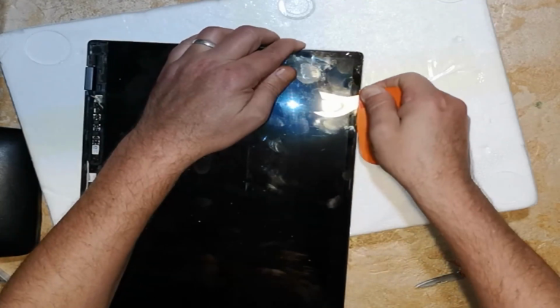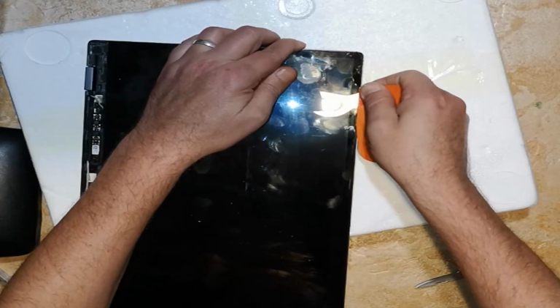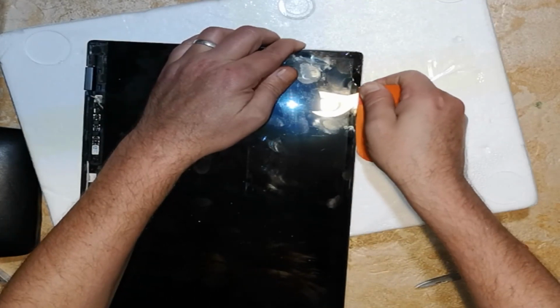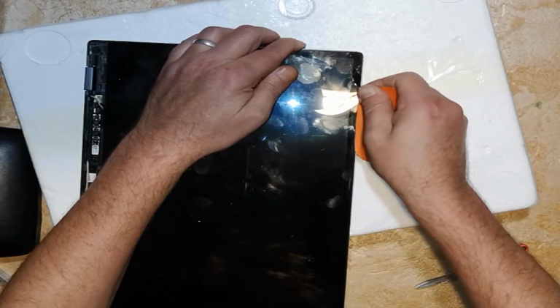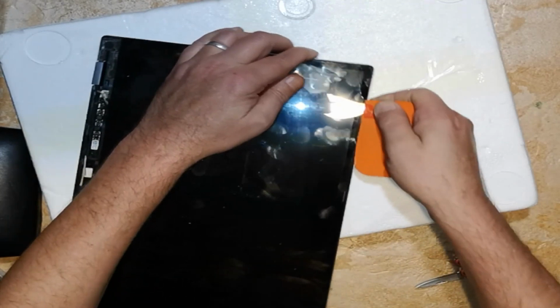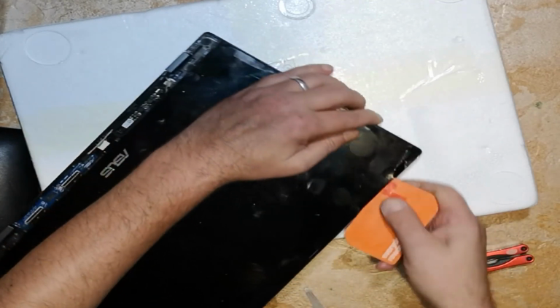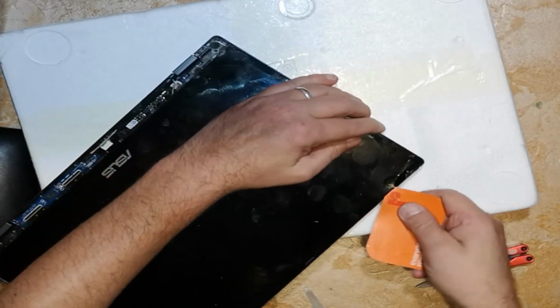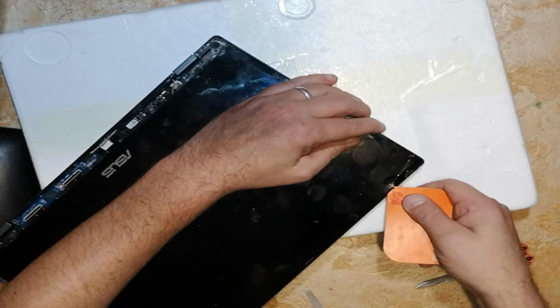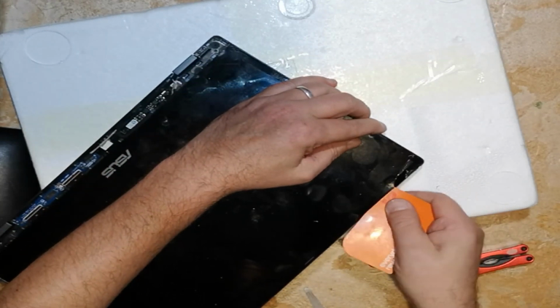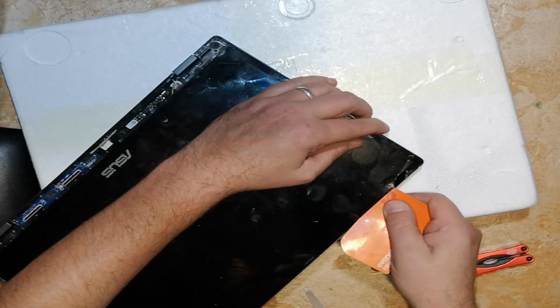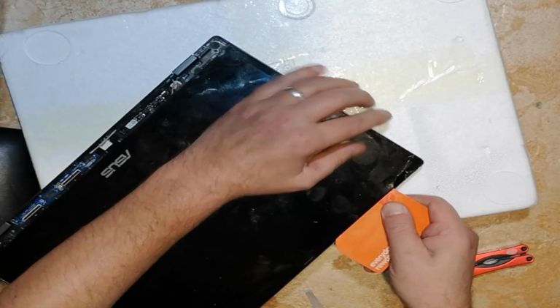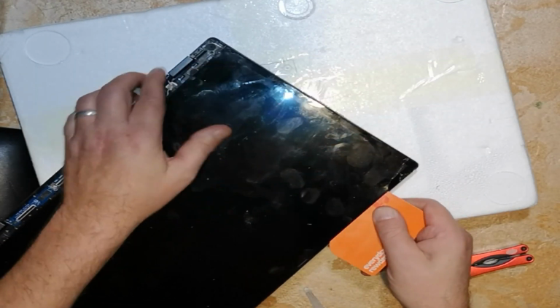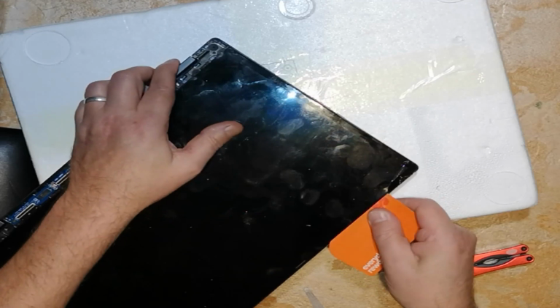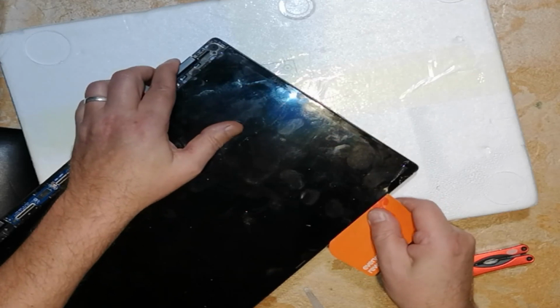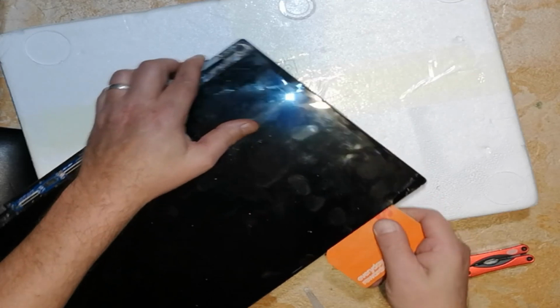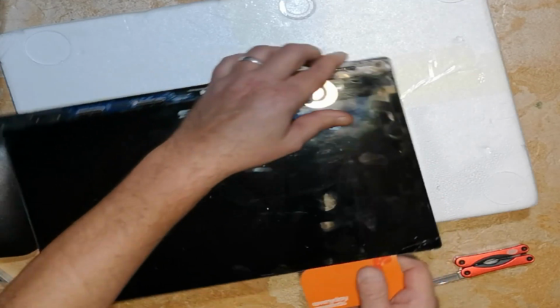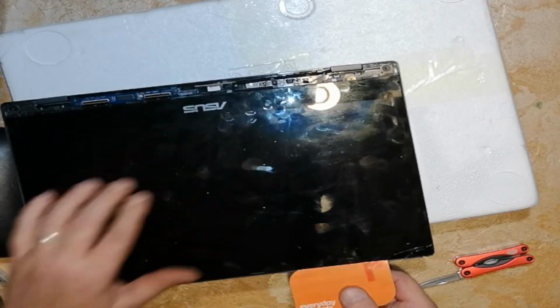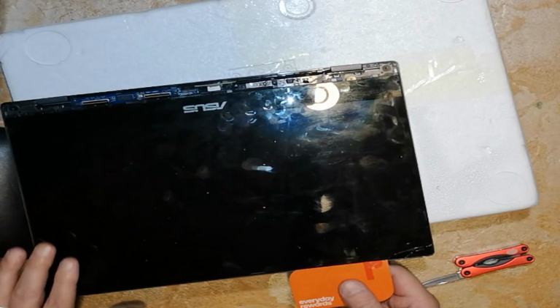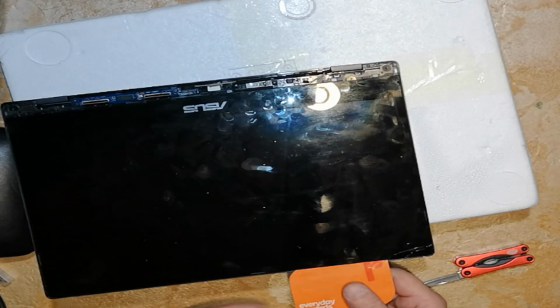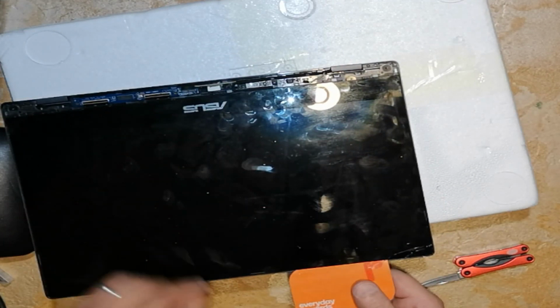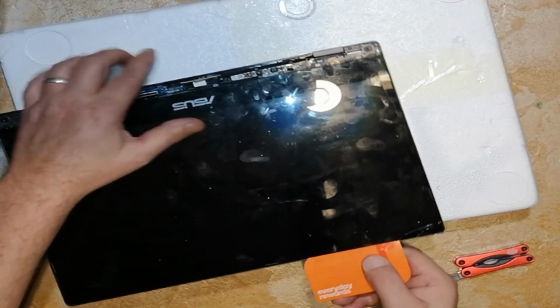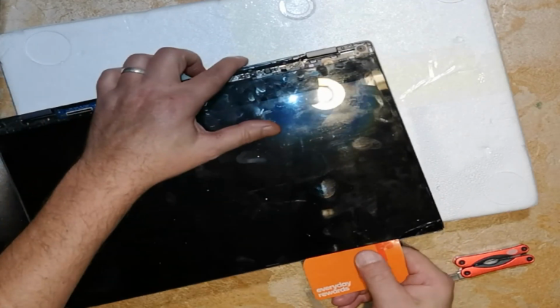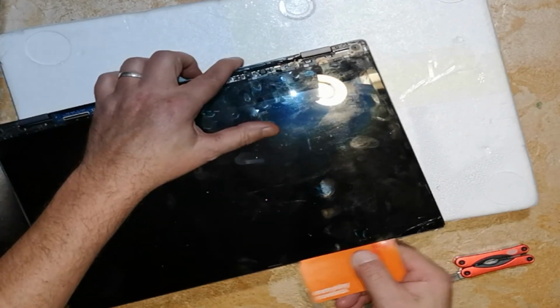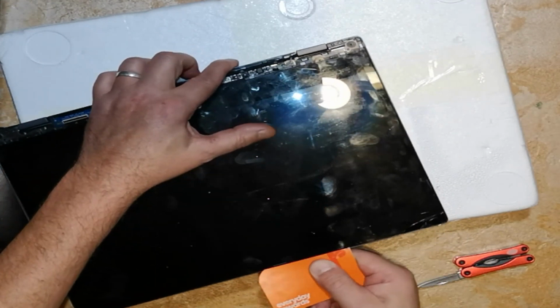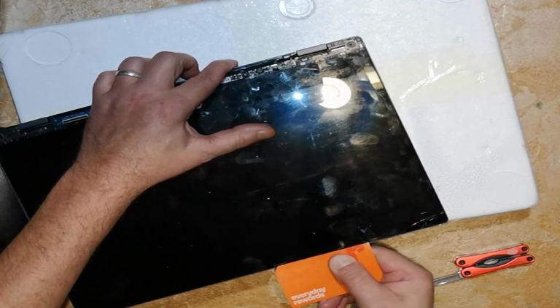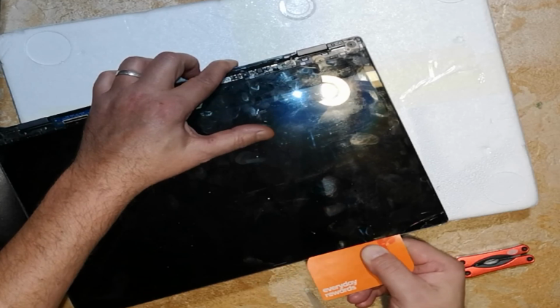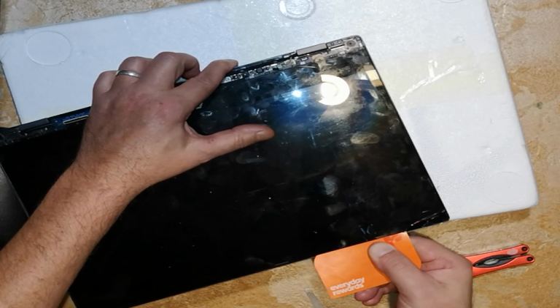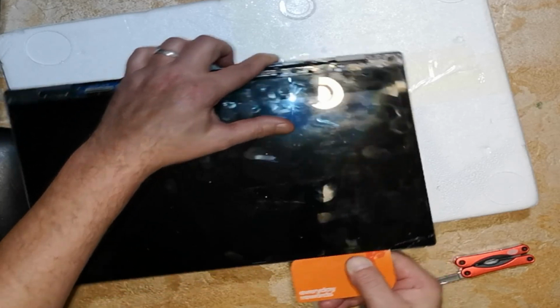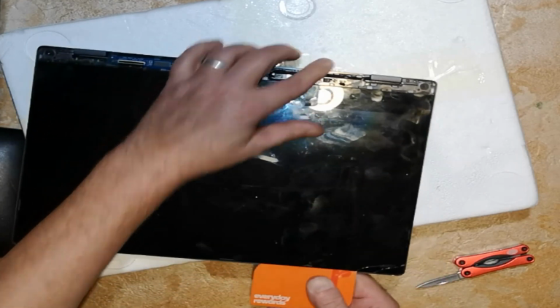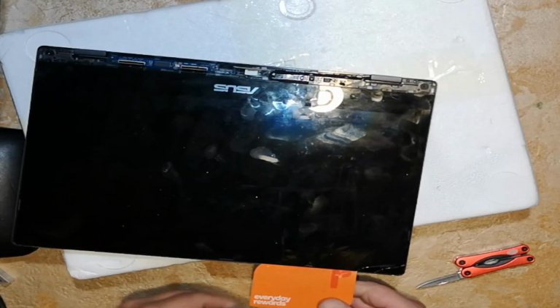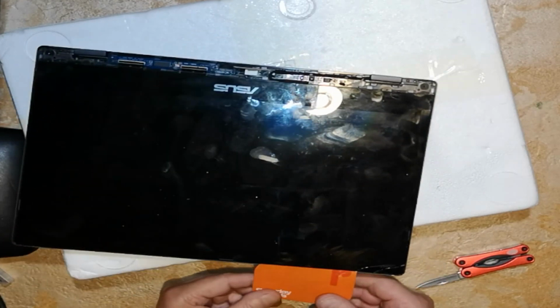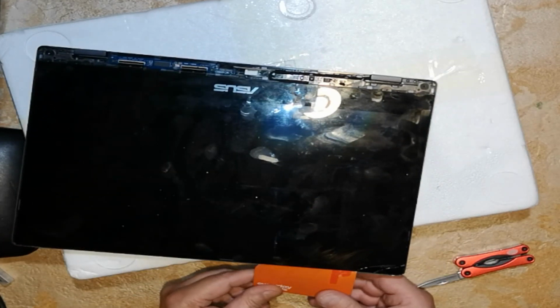As I come over here you can see the screen's getting a bit harder to push. The glue's starting to go cold and hard again. At this point I realise I've got to apply more heat.